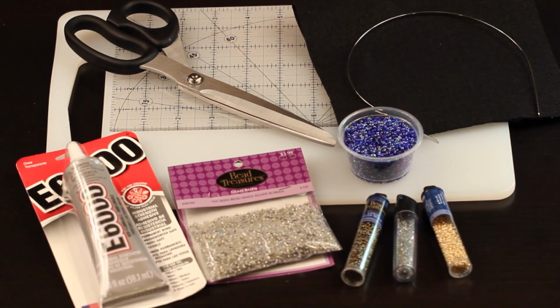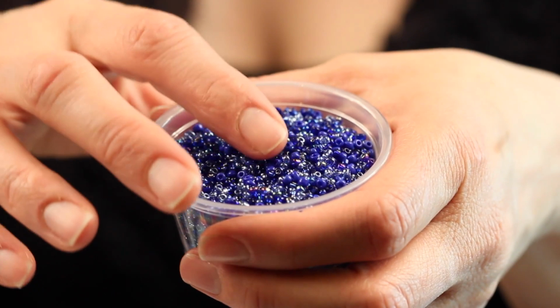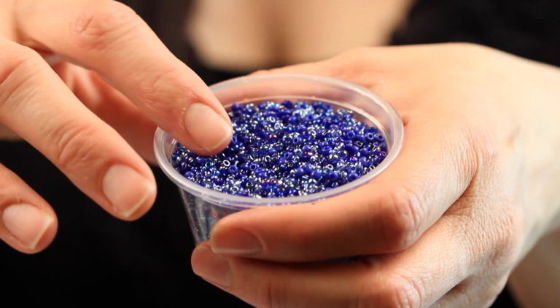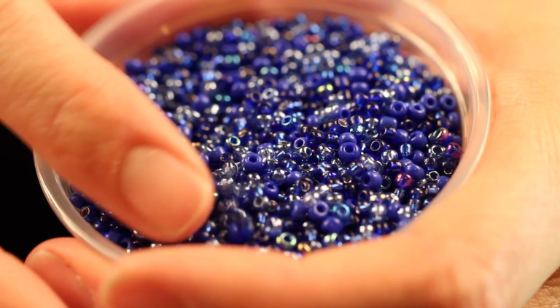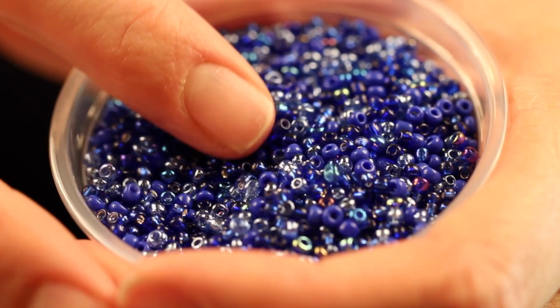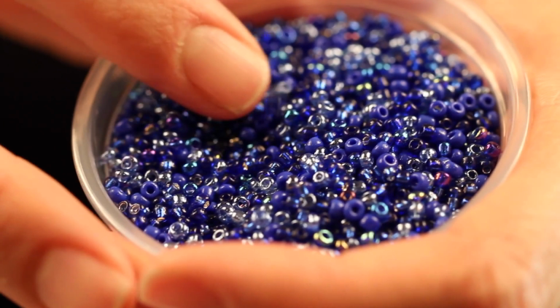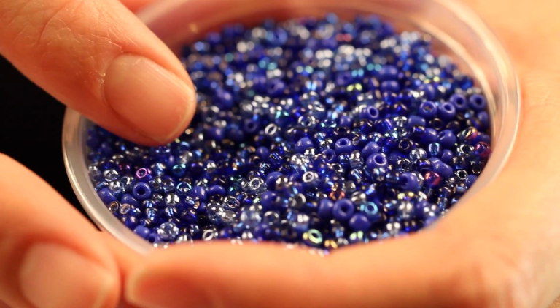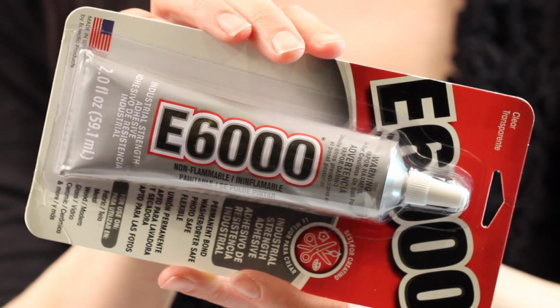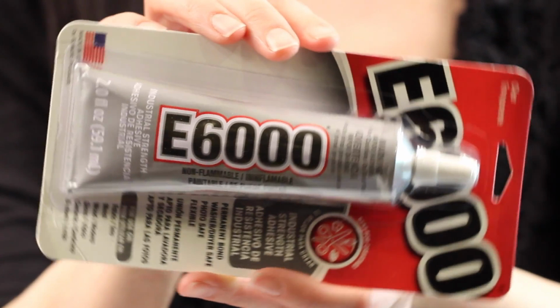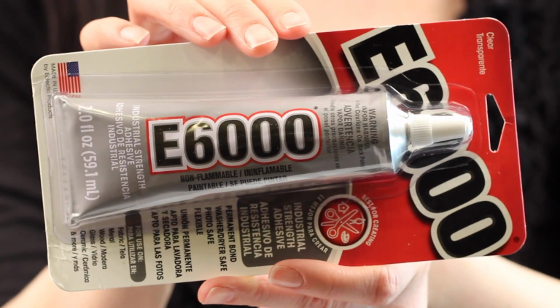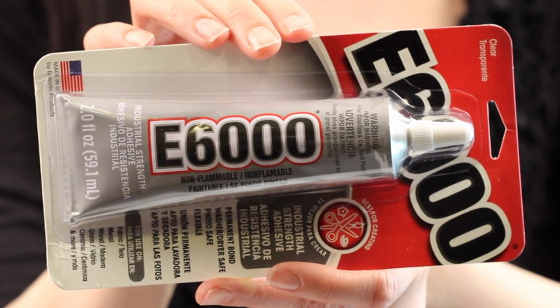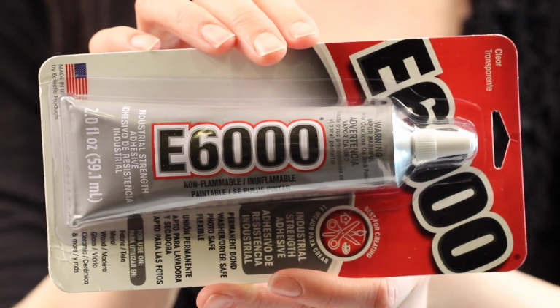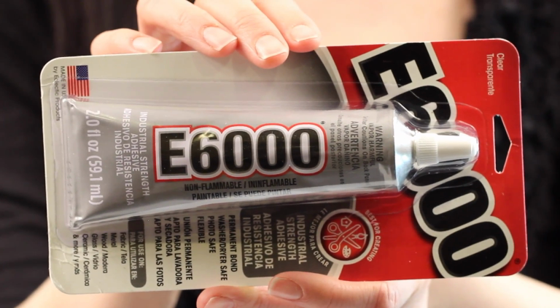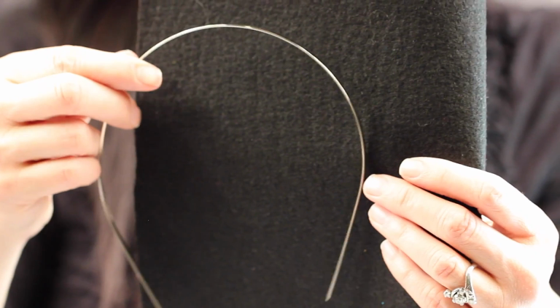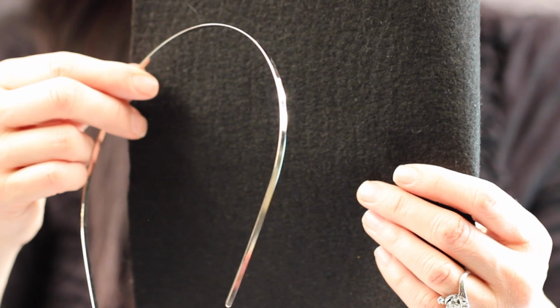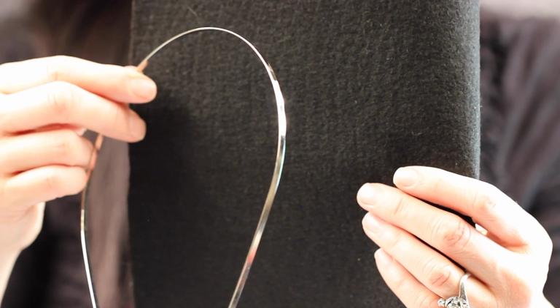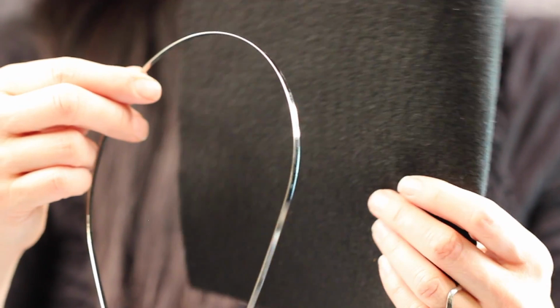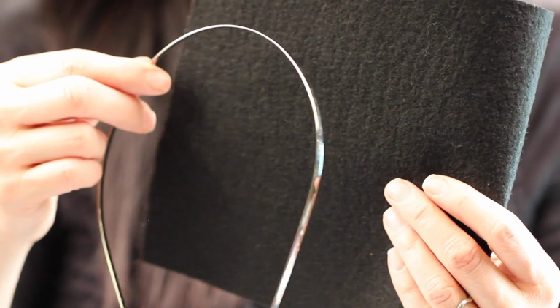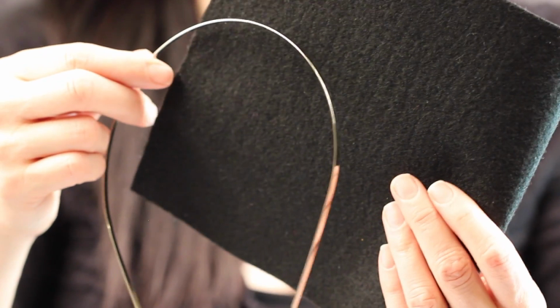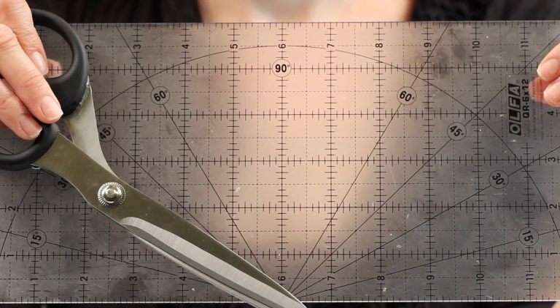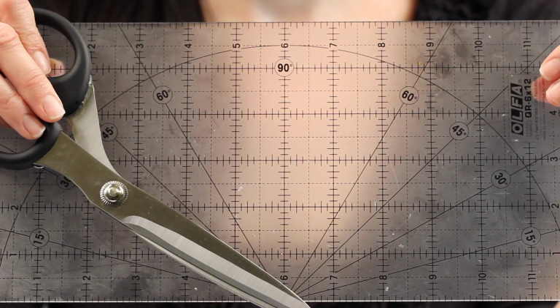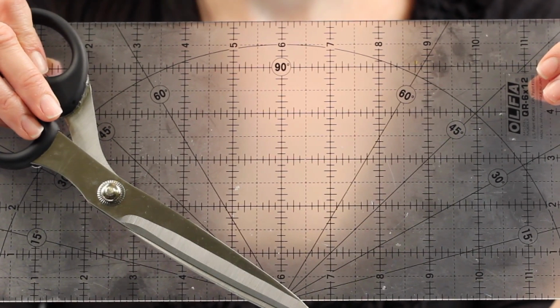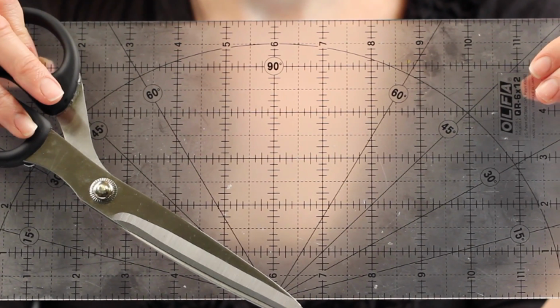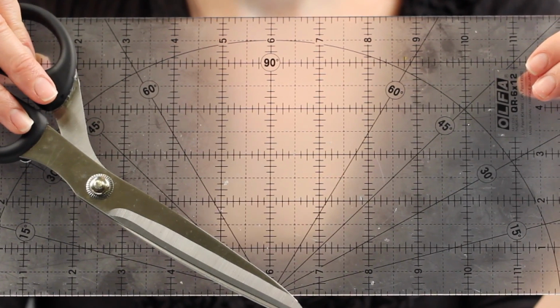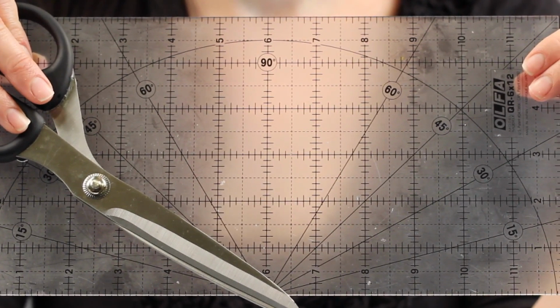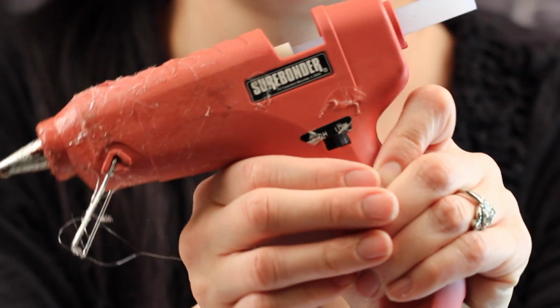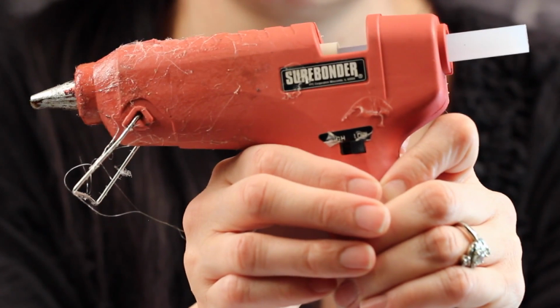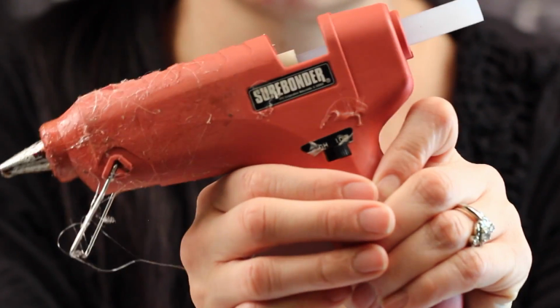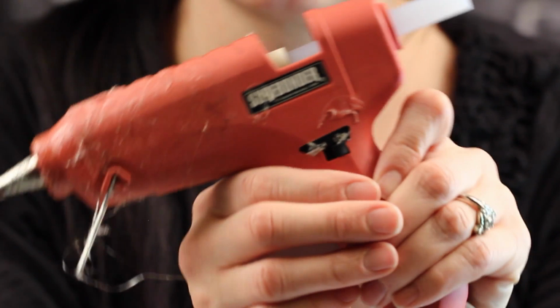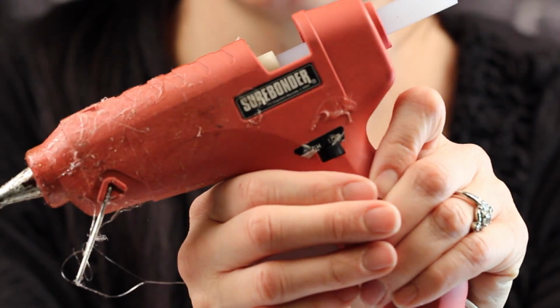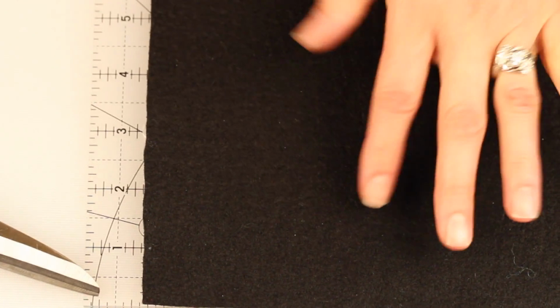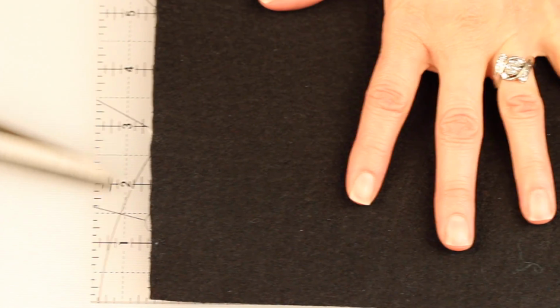Let's gather our supplies. You will need some sea beads, some E6000 industrial strength adhesive, a headband, a piece of felt, some sharp scissors, a ruler, my trusty glue gun set on low, and a toothpick, which is not shown.